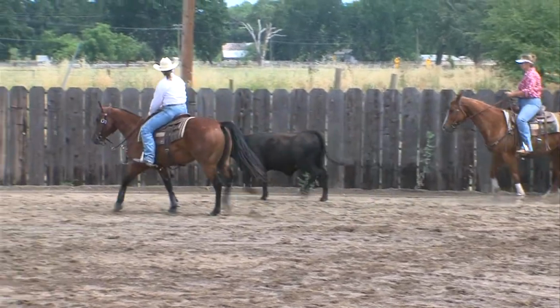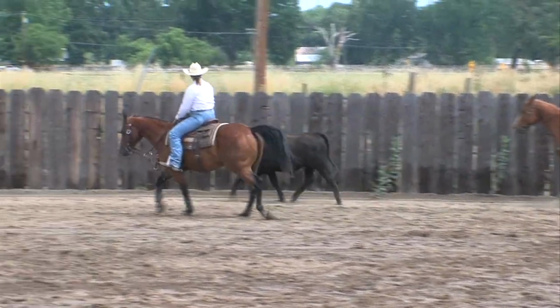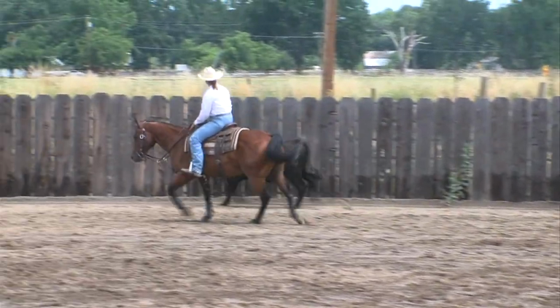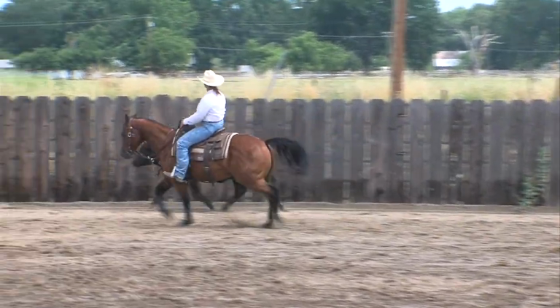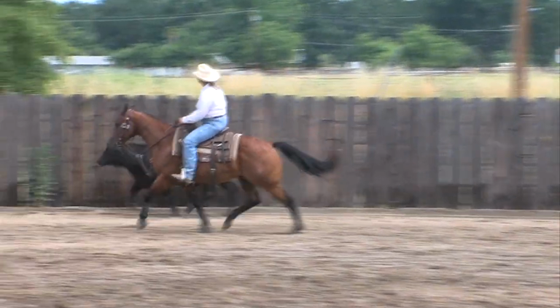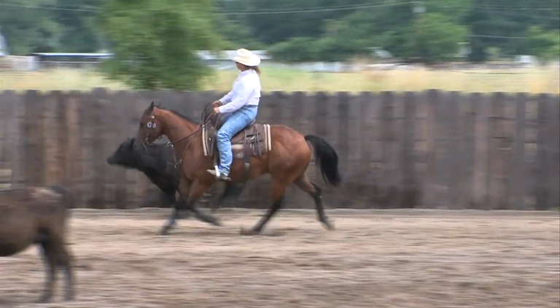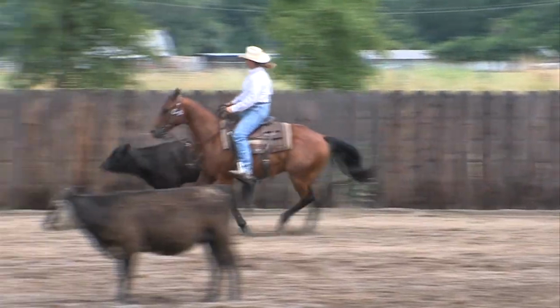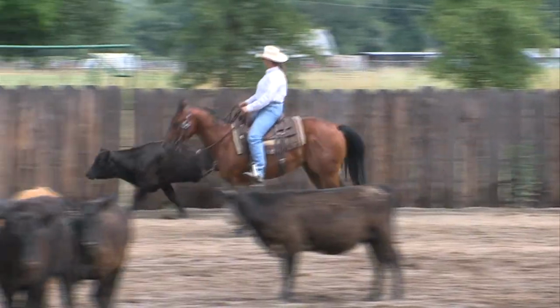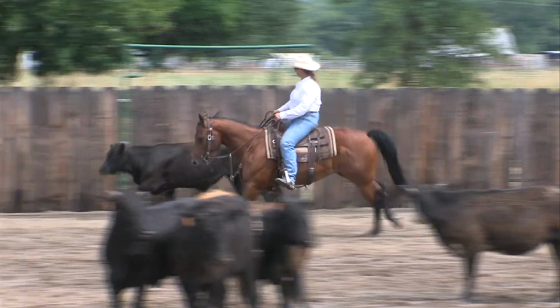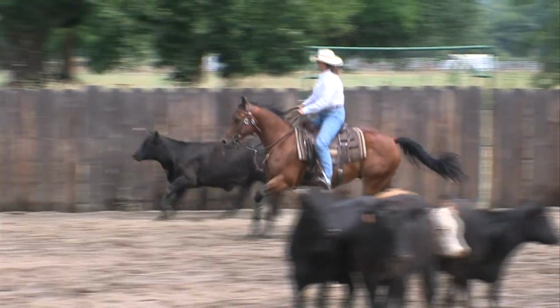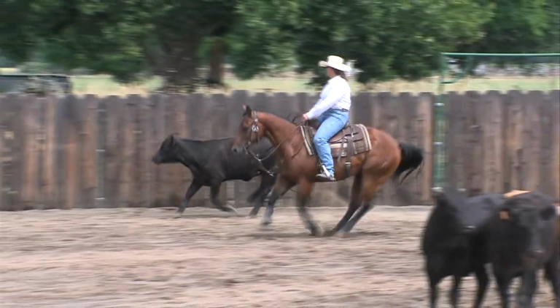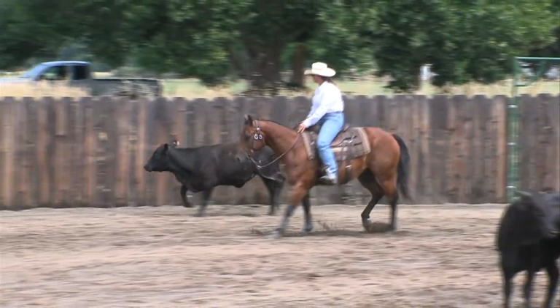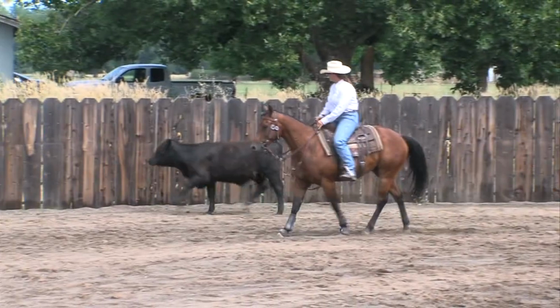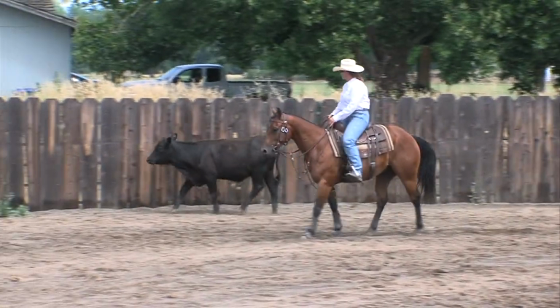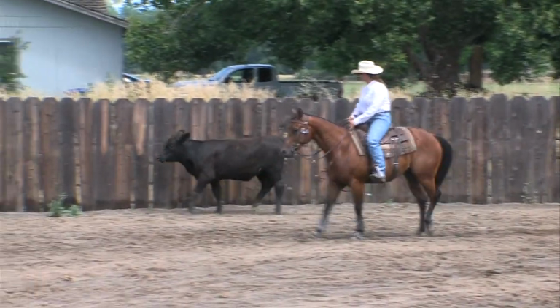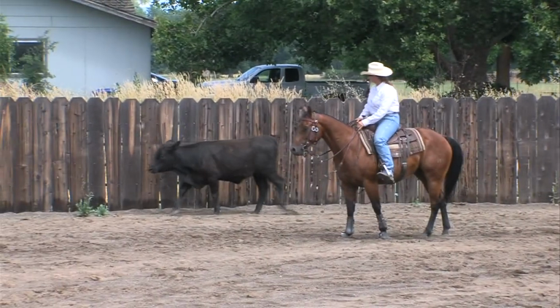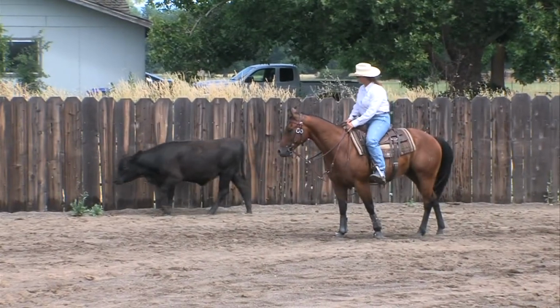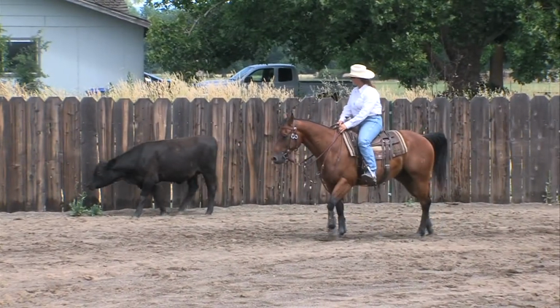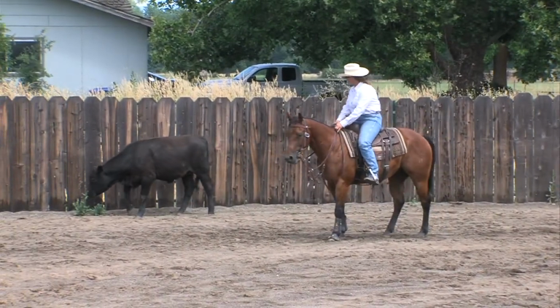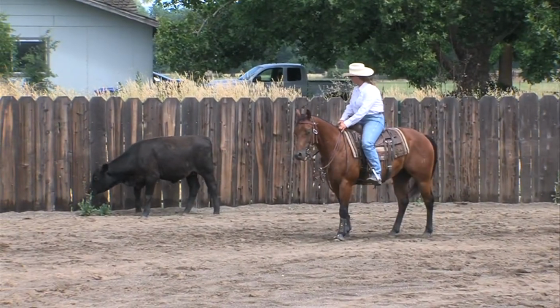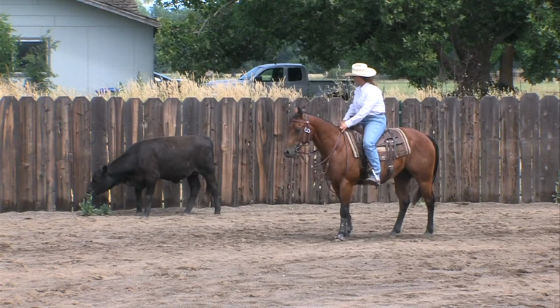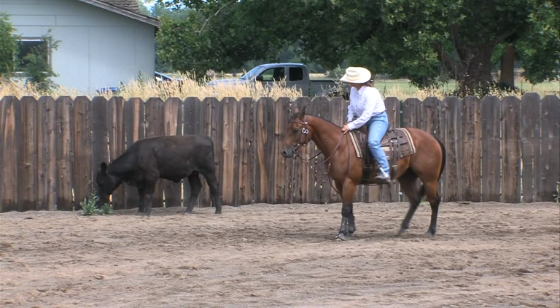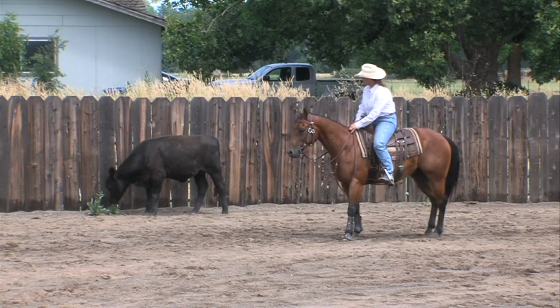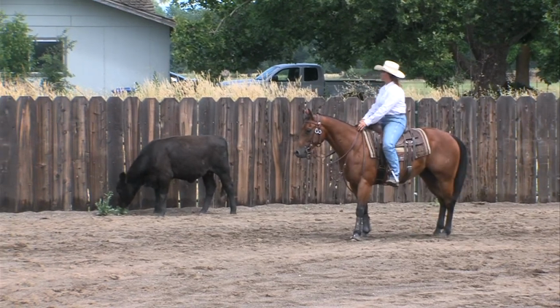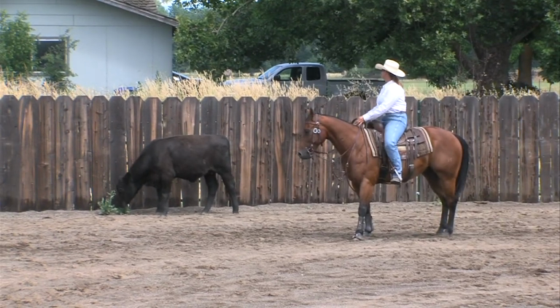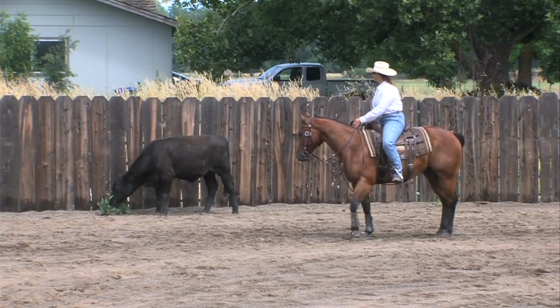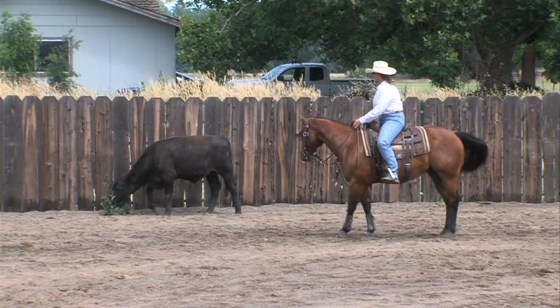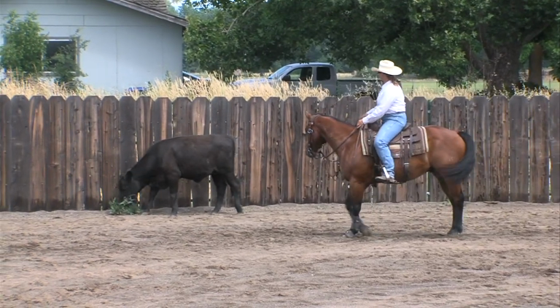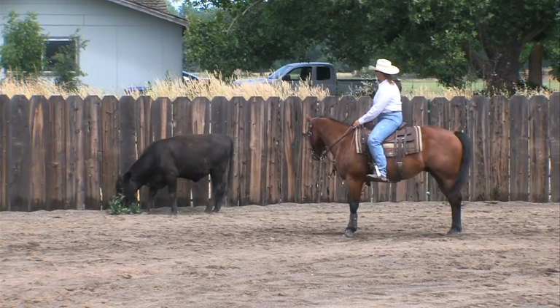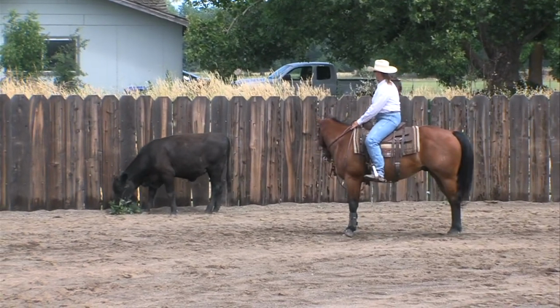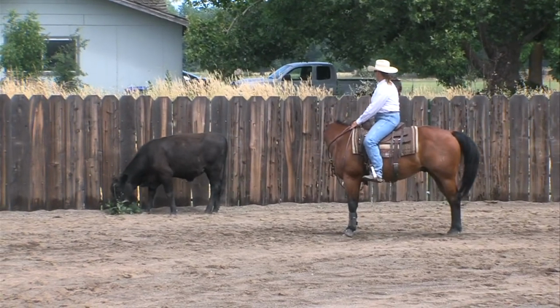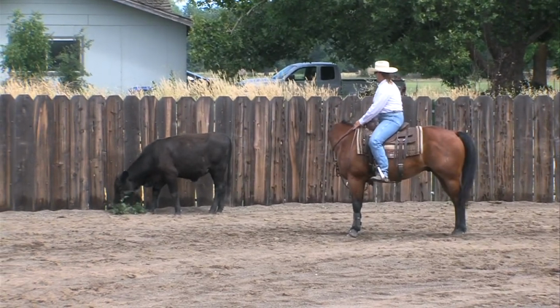Good. Sit, and when you sit he needs to stop — not dribble, he needs to stop. I would sit a little bit more and then pull him into the ground a little bit quicker.